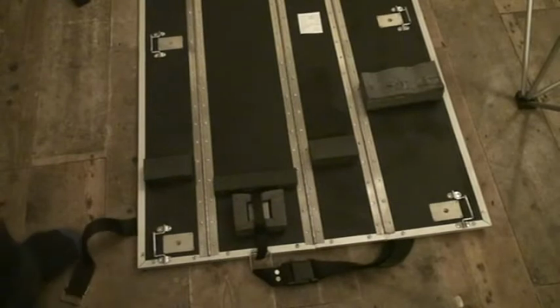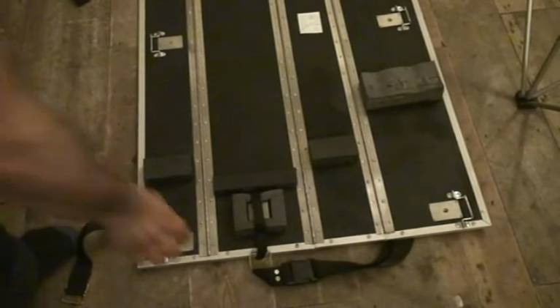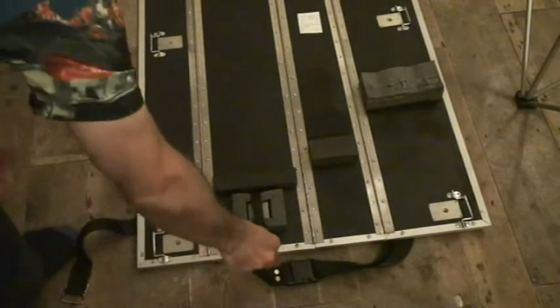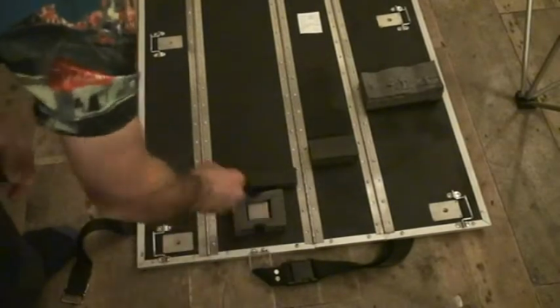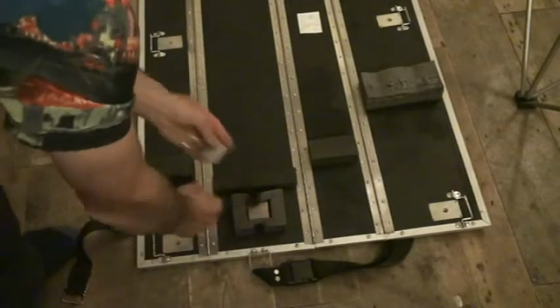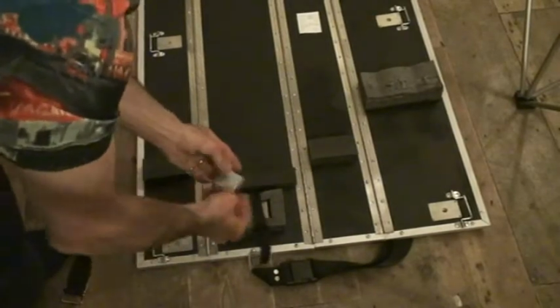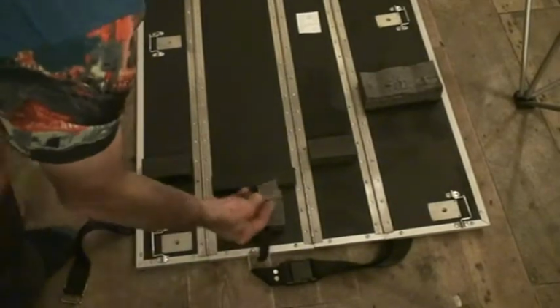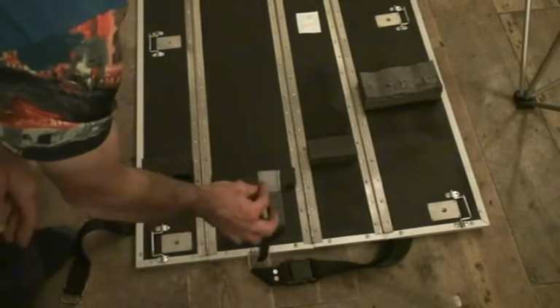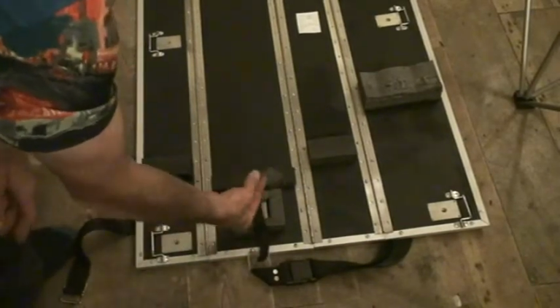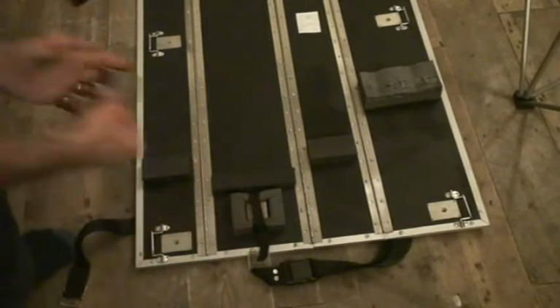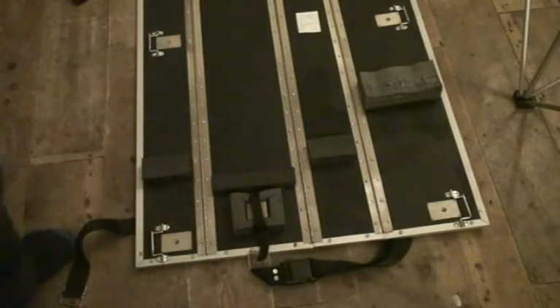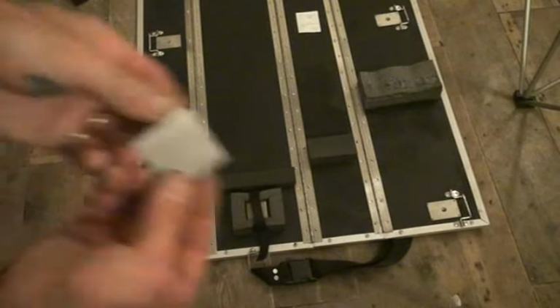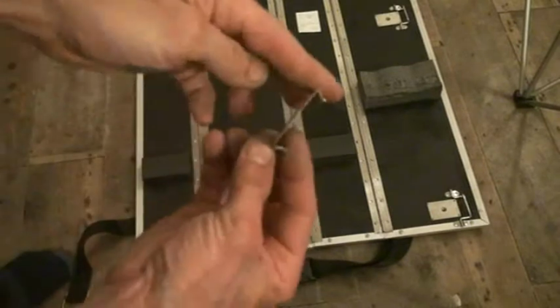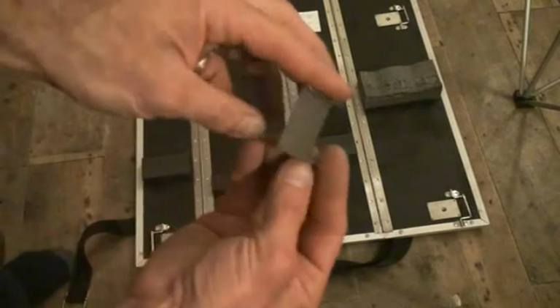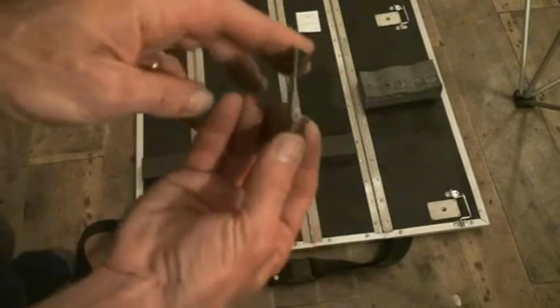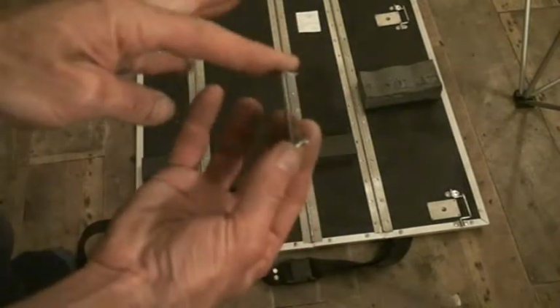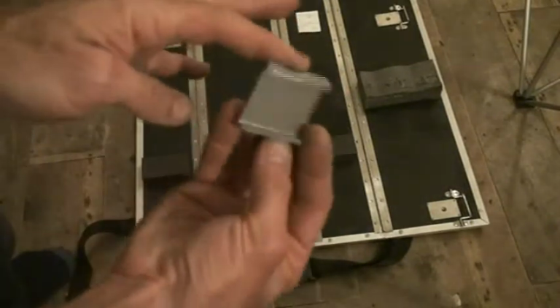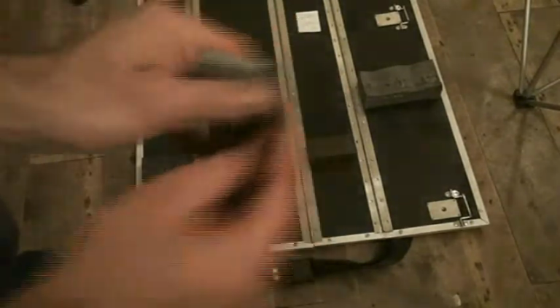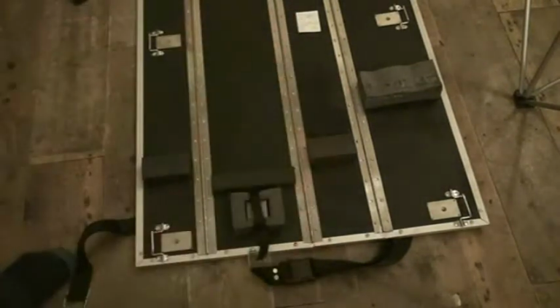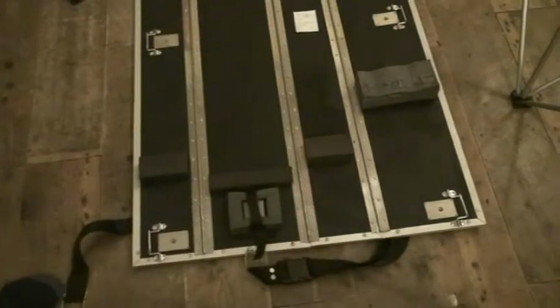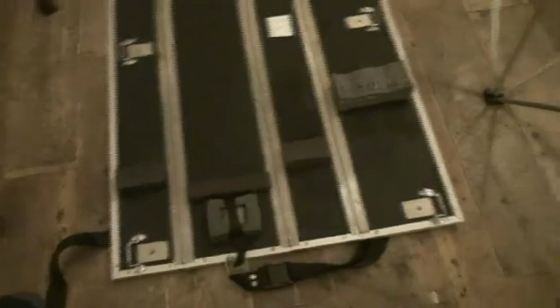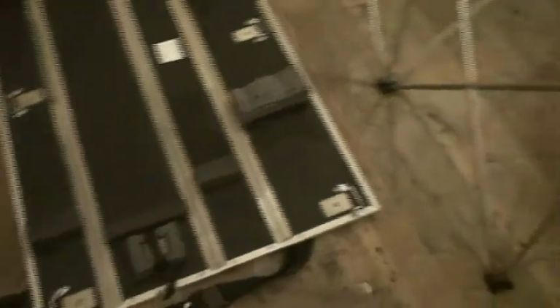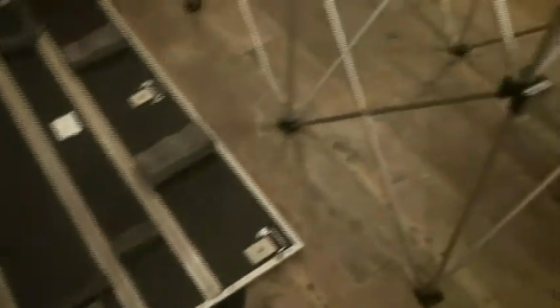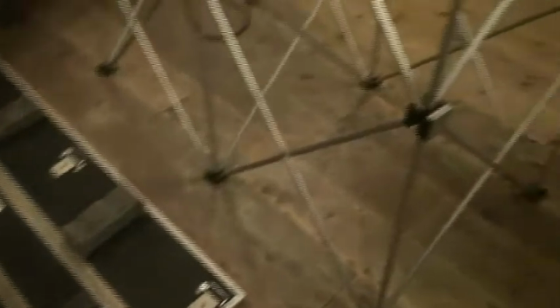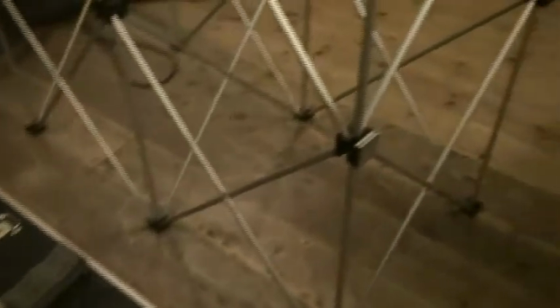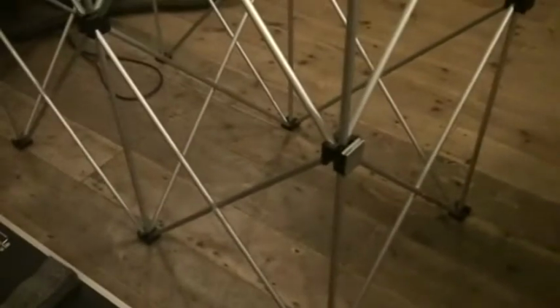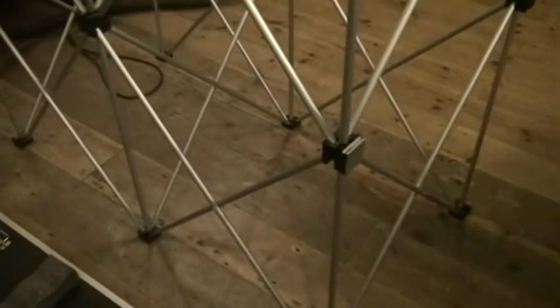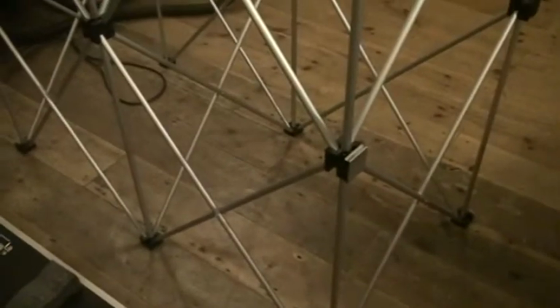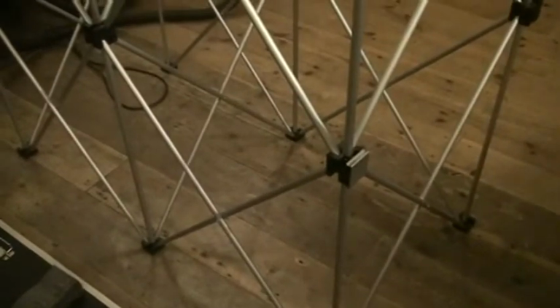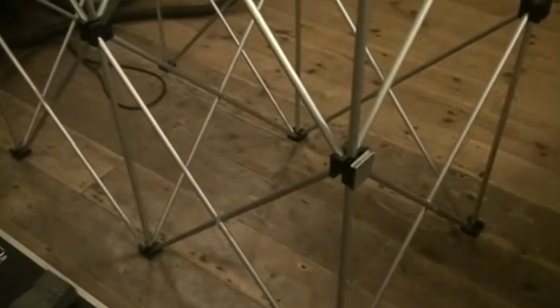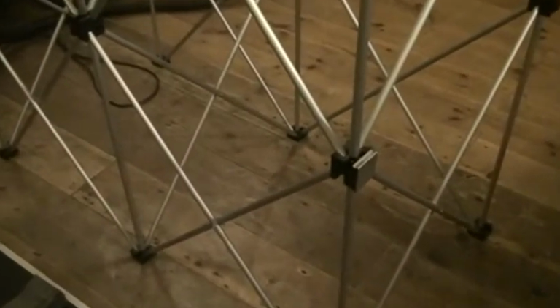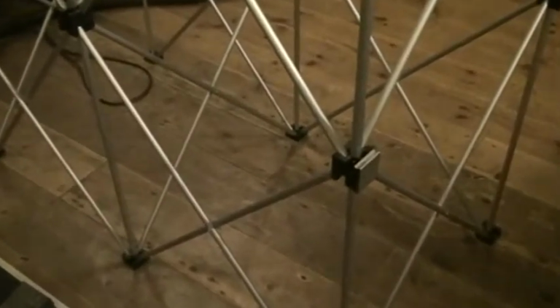We've got a little Velcro strap that houses some of these guys here. So that's what they look like, and they go there in between two risers.